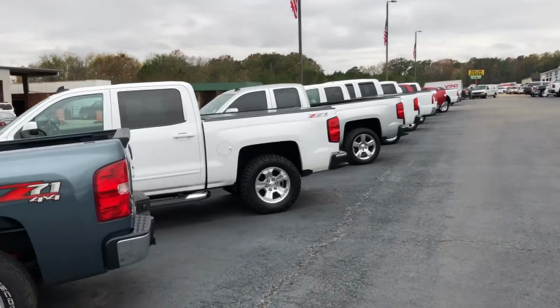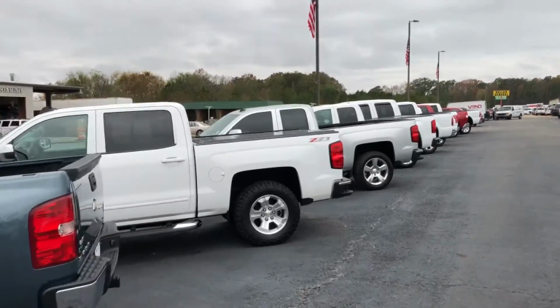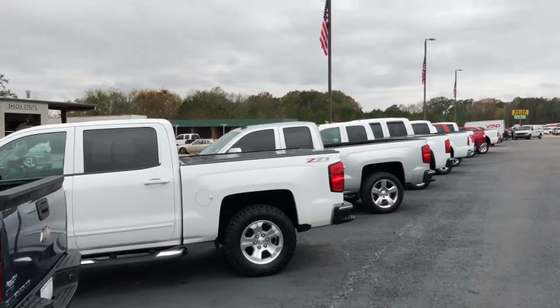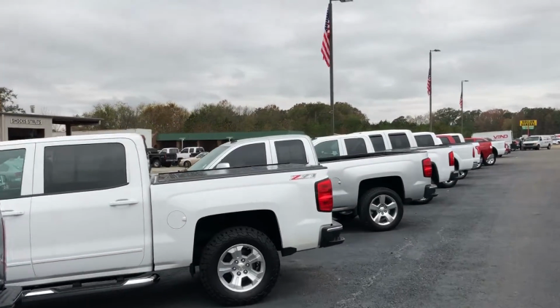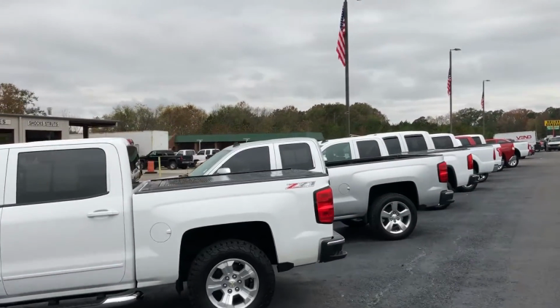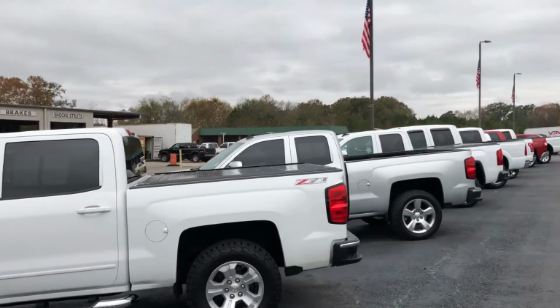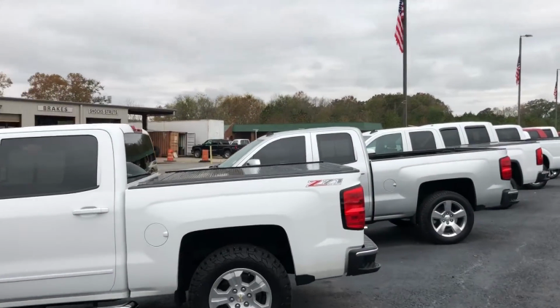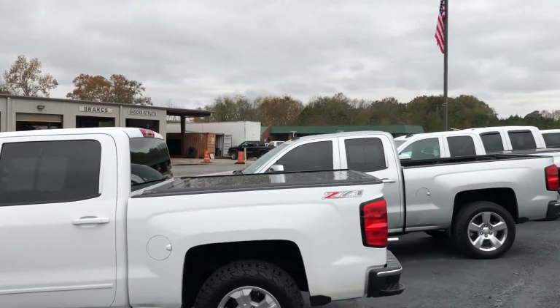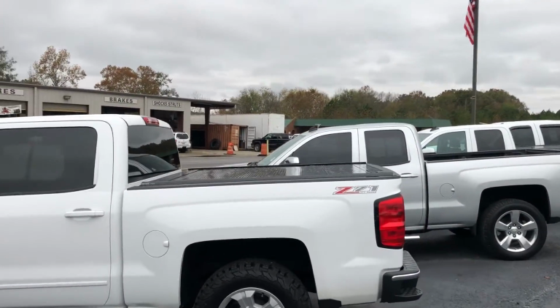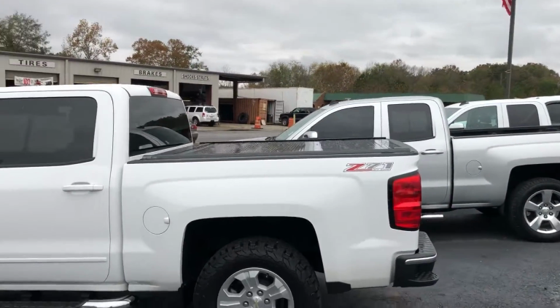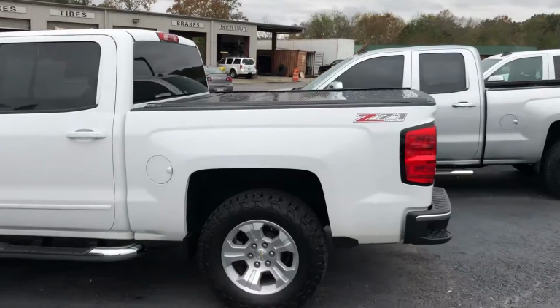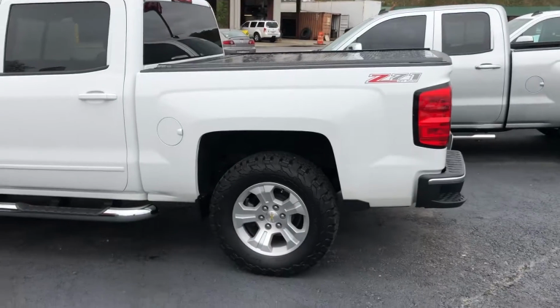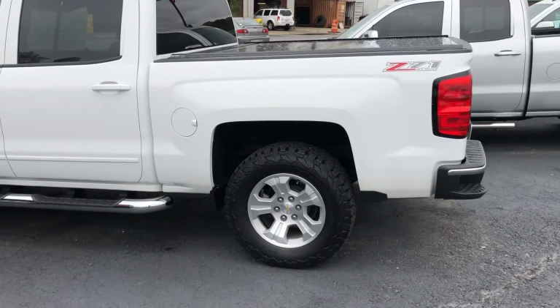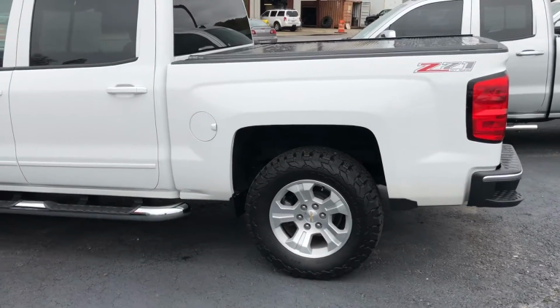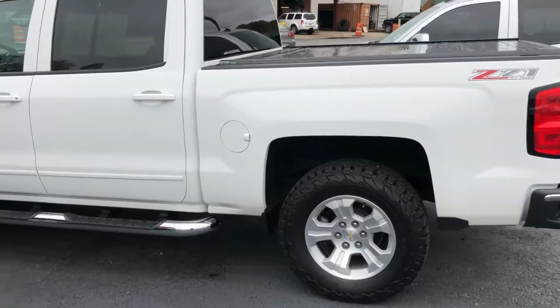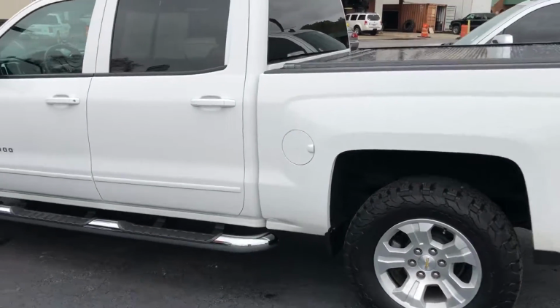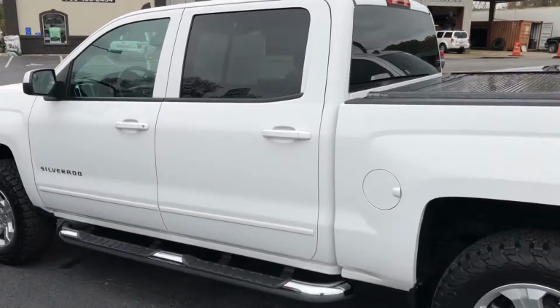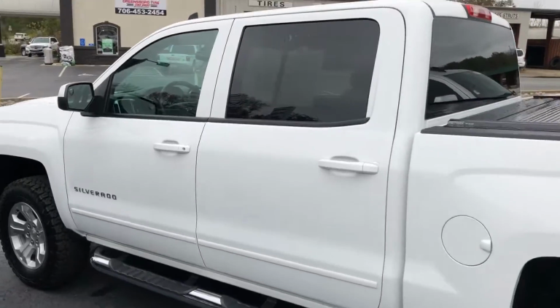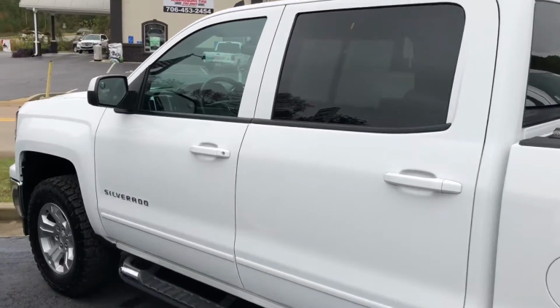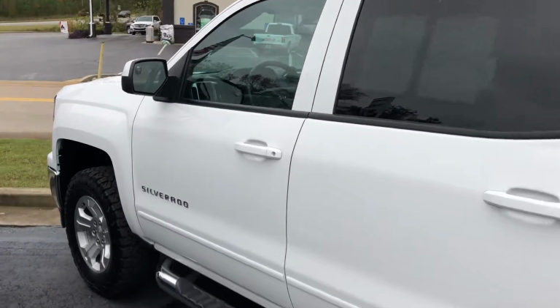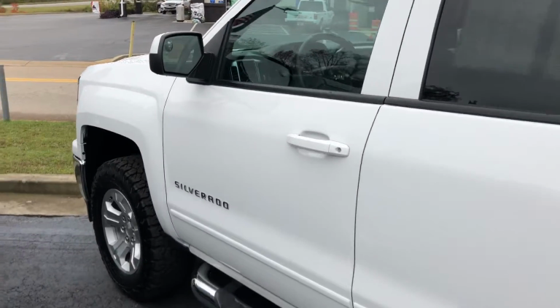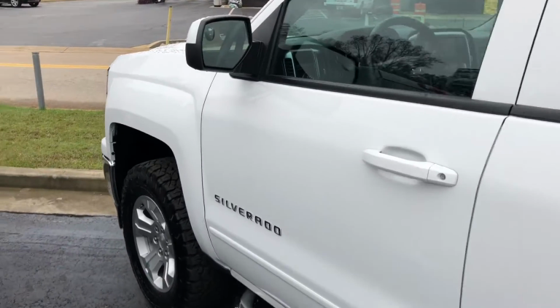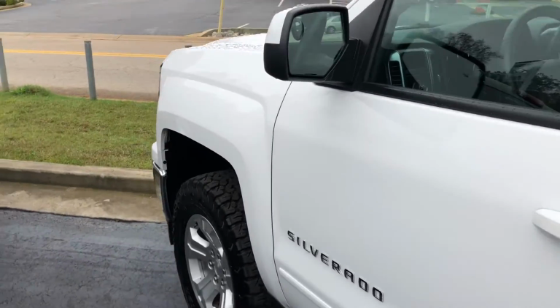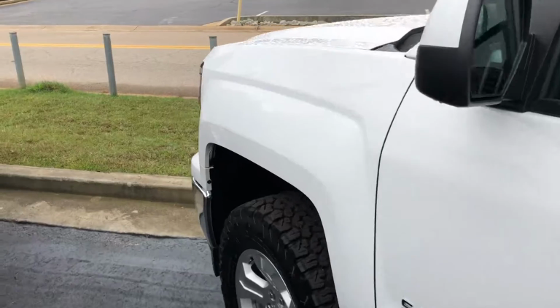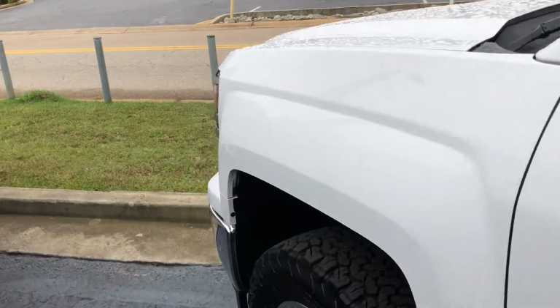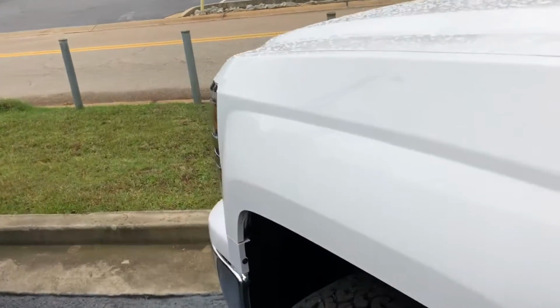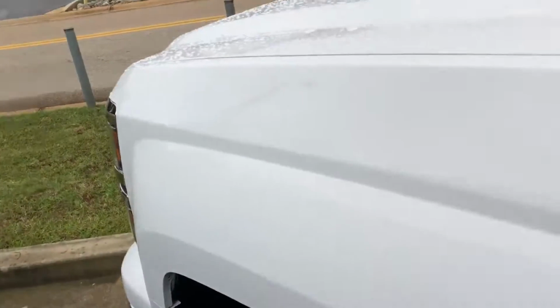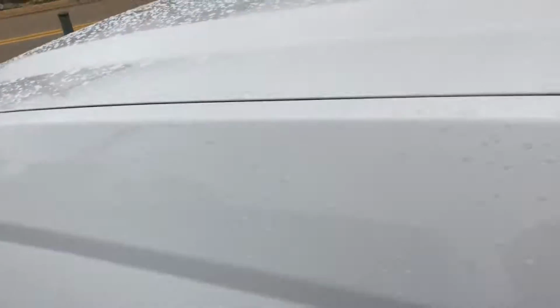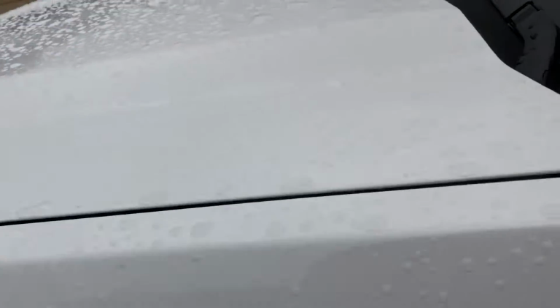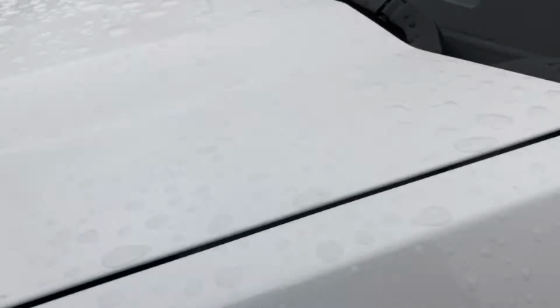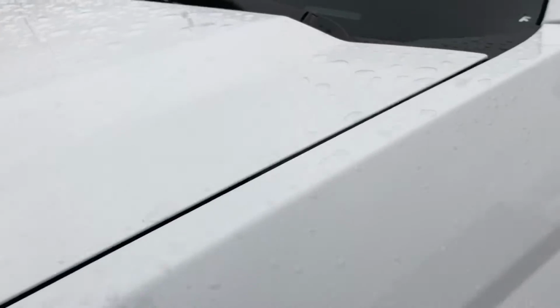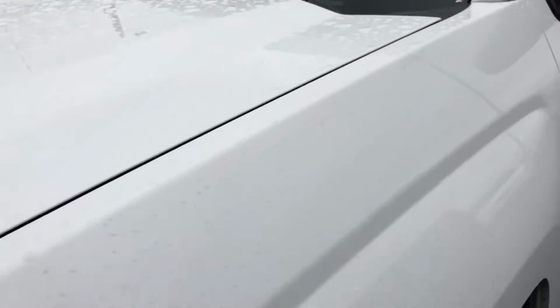It's already got your bed cover on there. If you don't need that, you can actually sell that for a decent bit. Z71 off-road crew cab — this is a 2015.